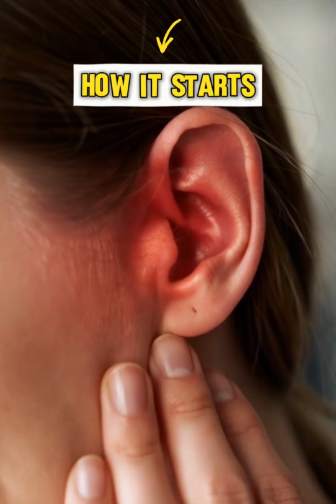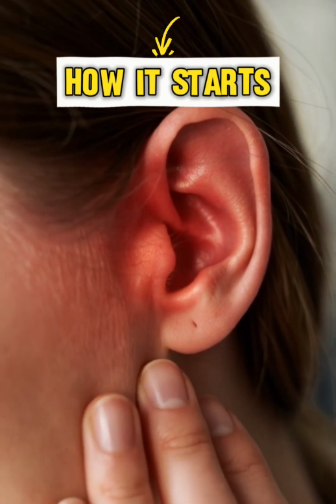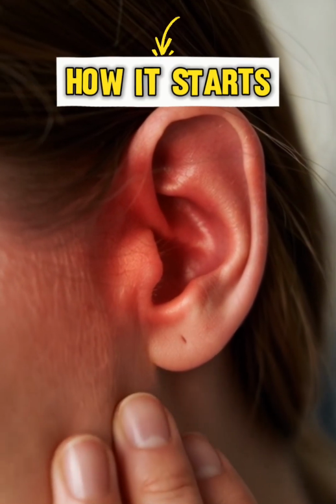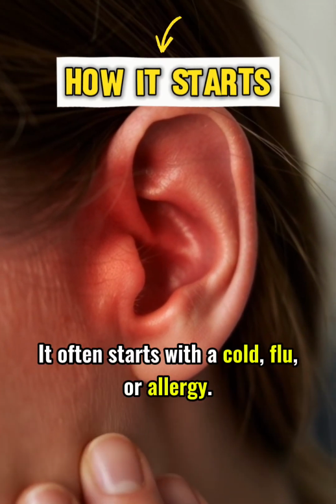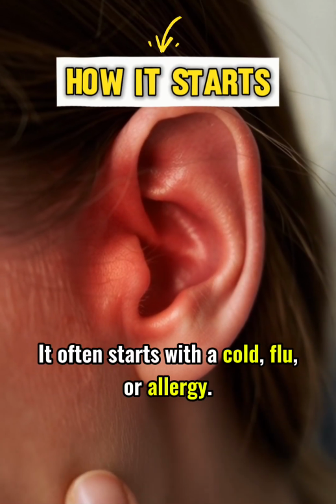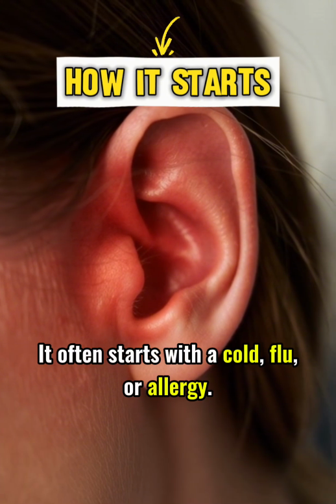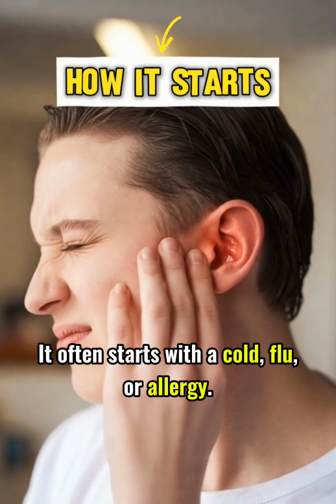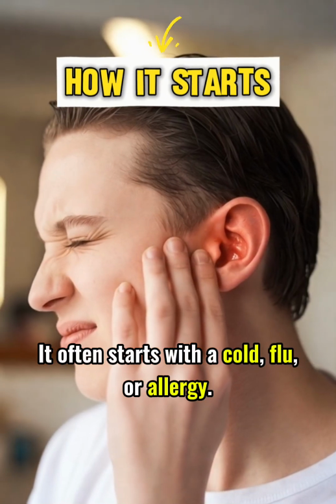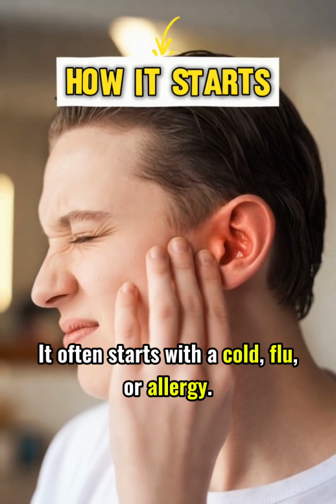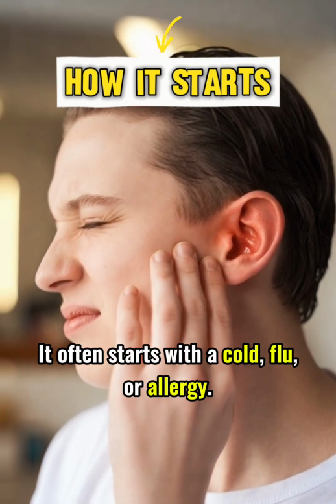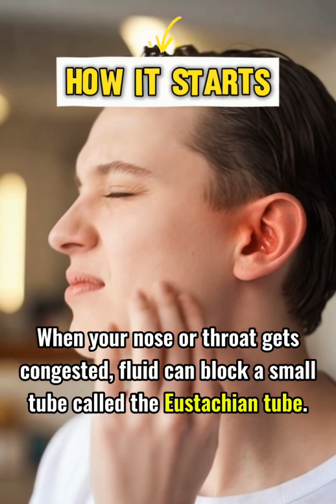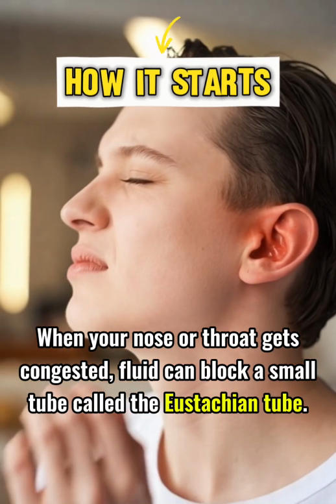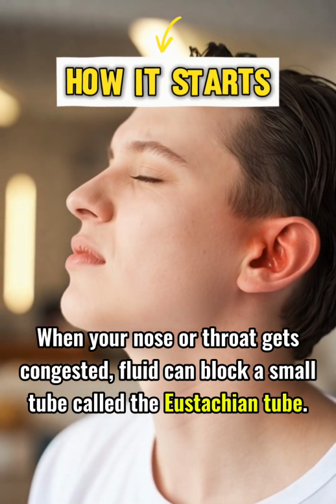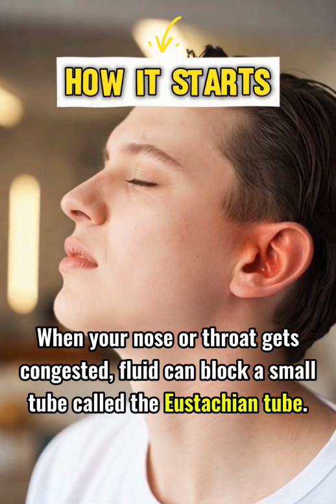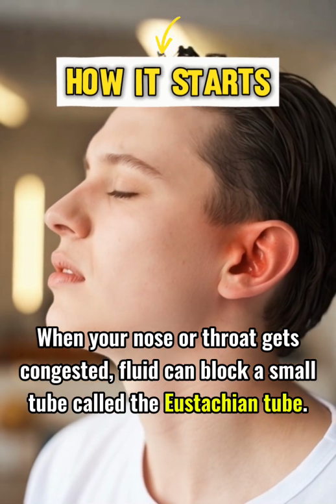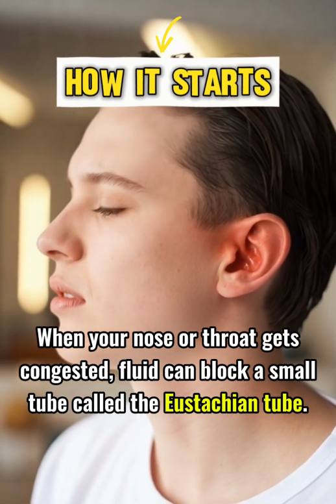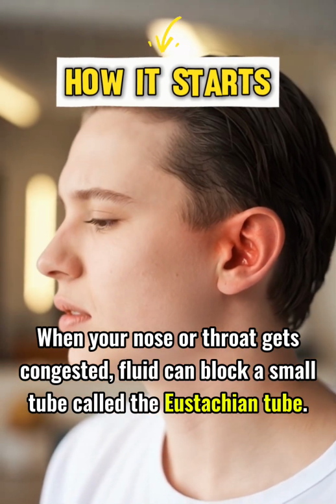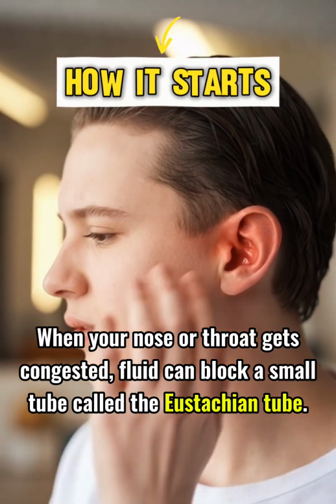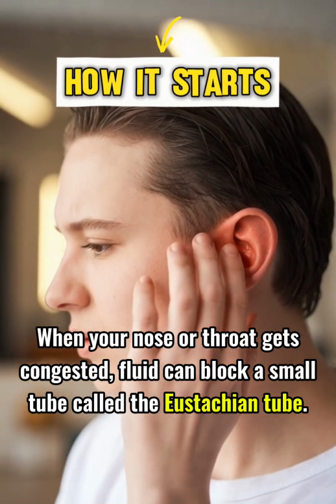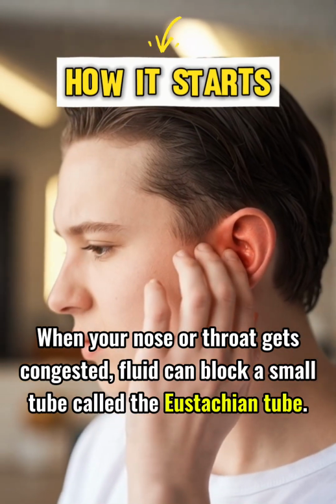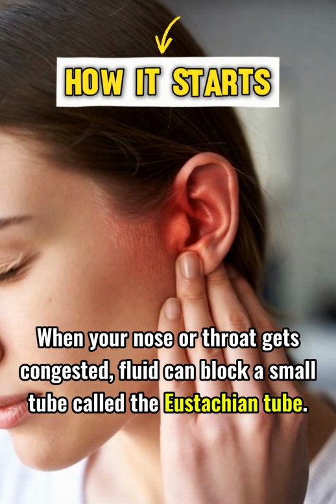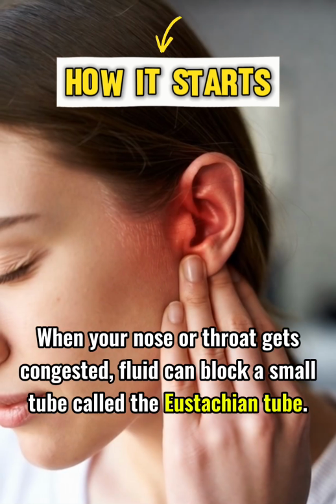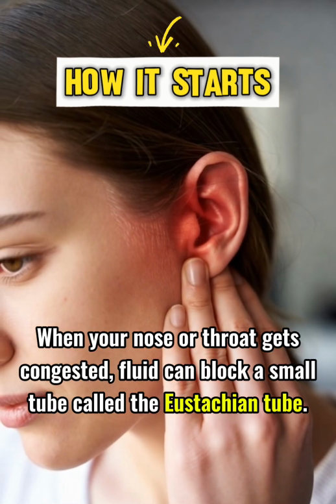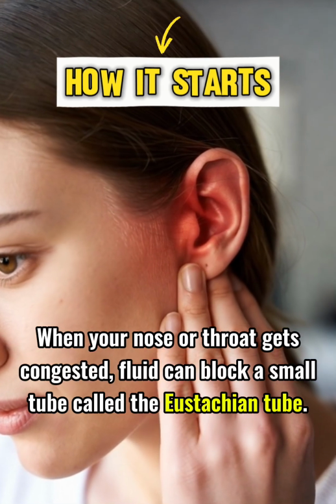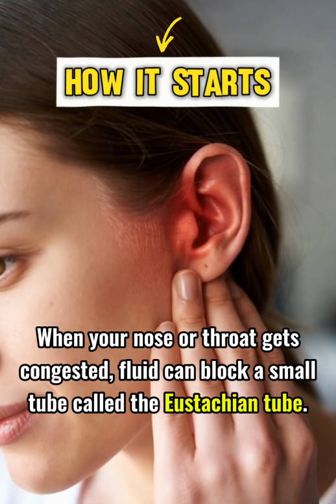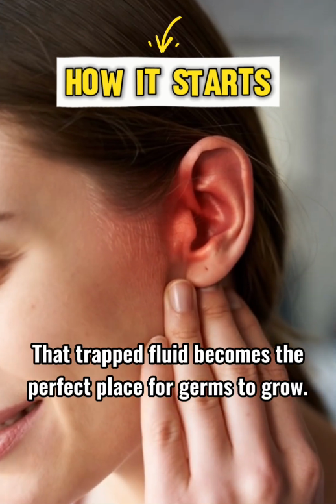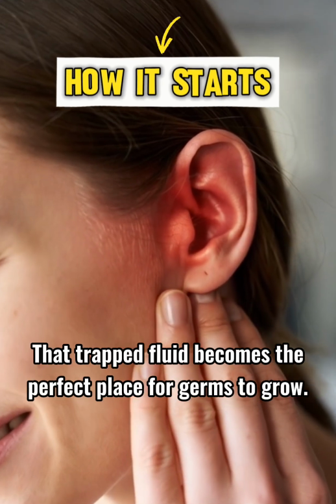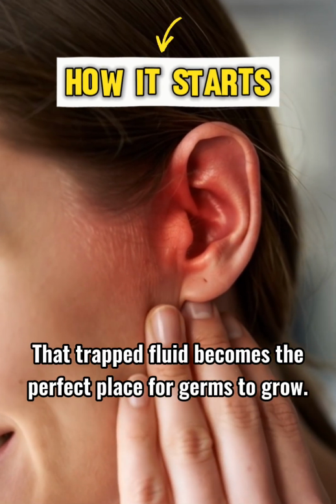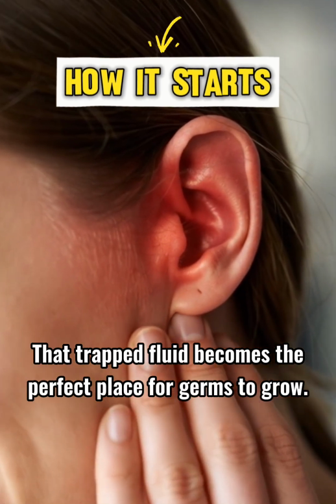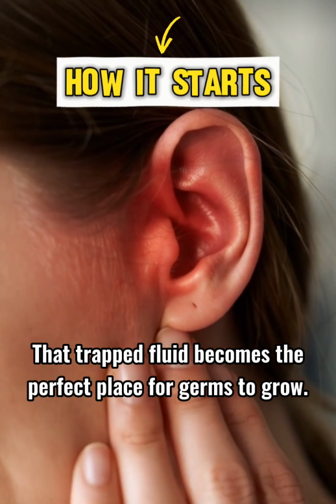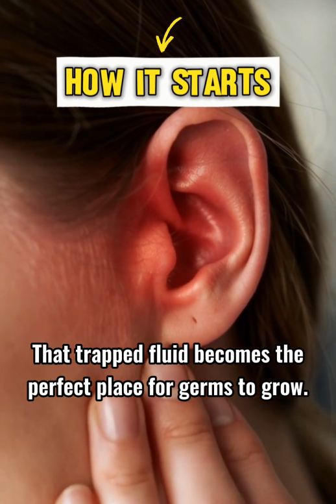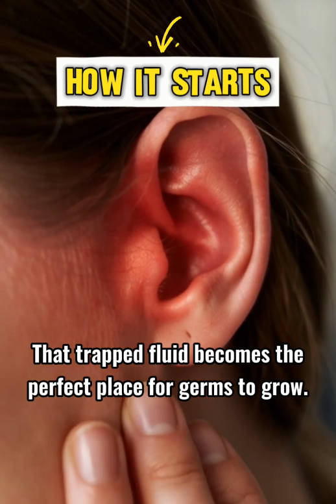It often starts with a cold, flu, or allergy. When your nose or throat gets congested, fluid can block a small tube called the eustachian tube. That trapped fluid becomes the perfect place for germs to grow.